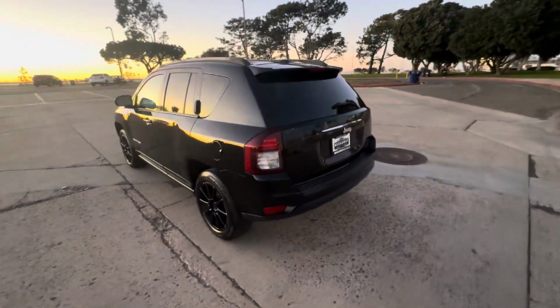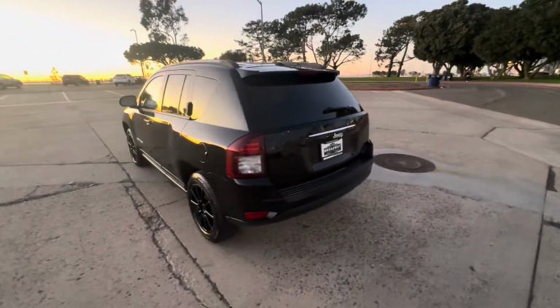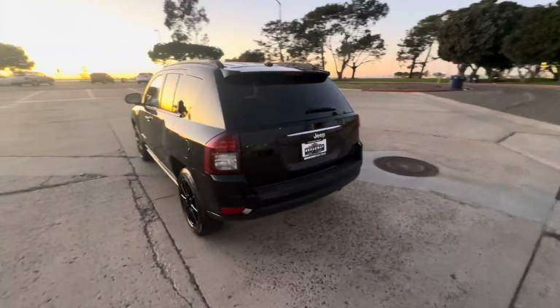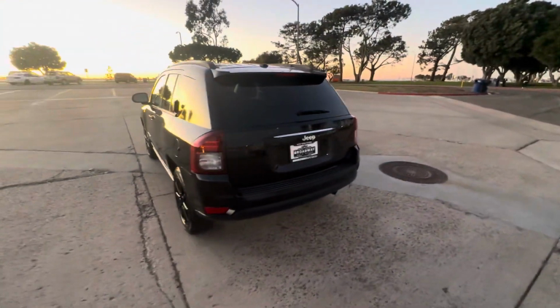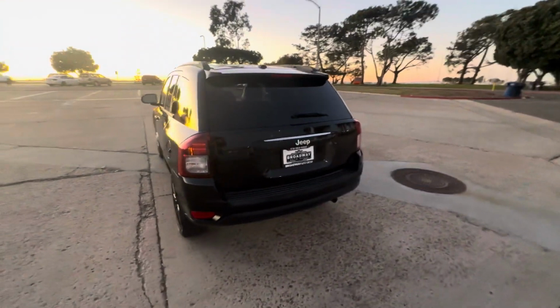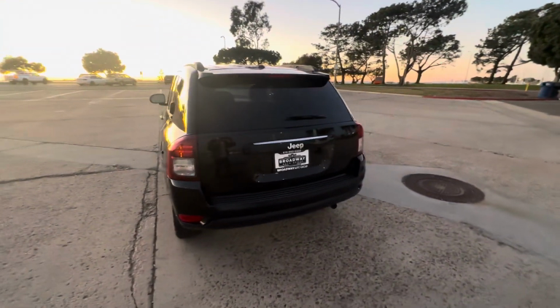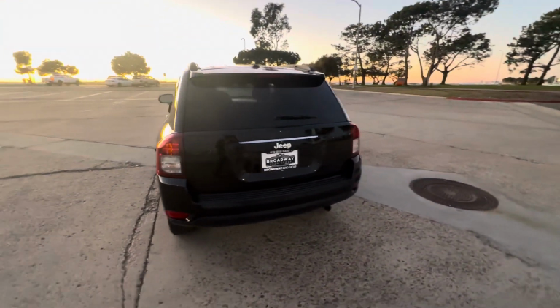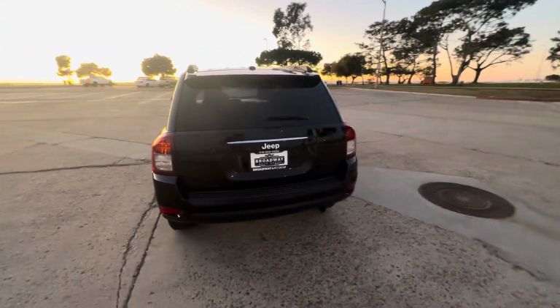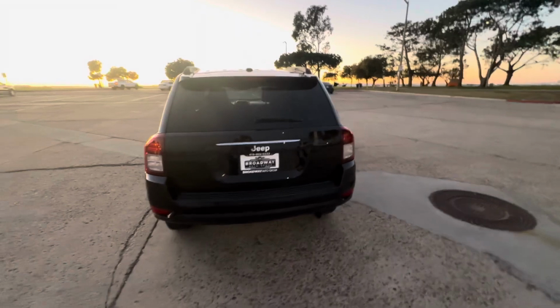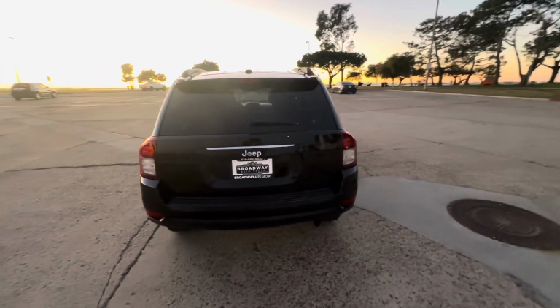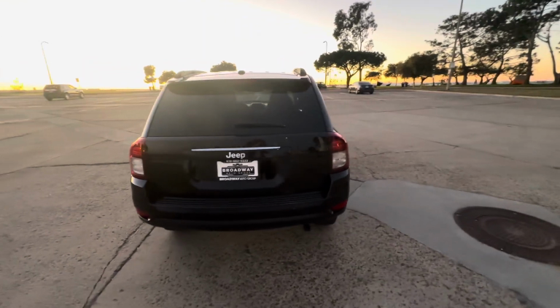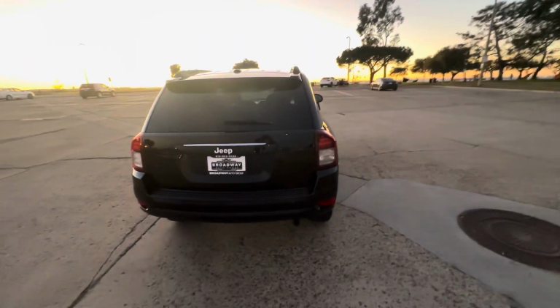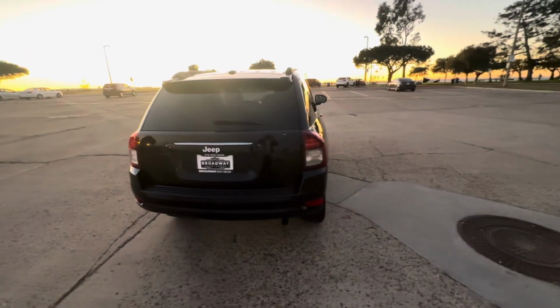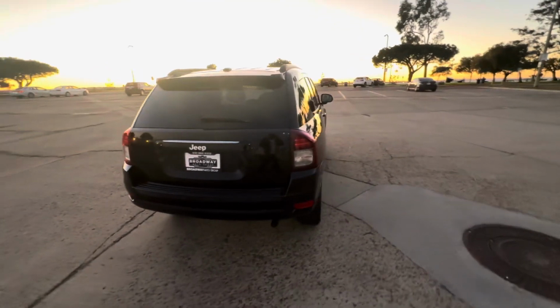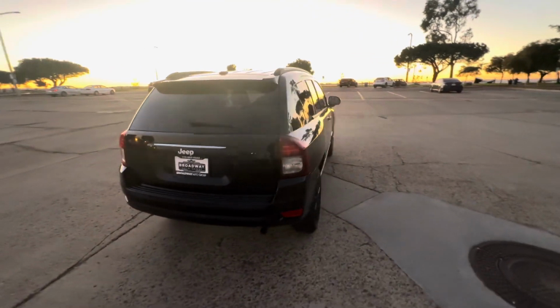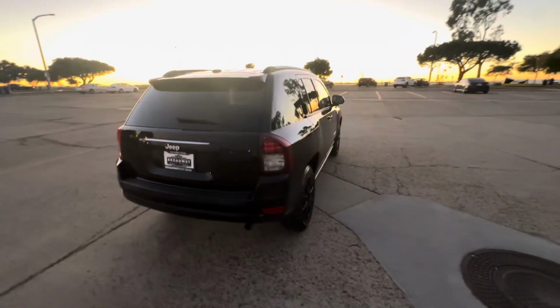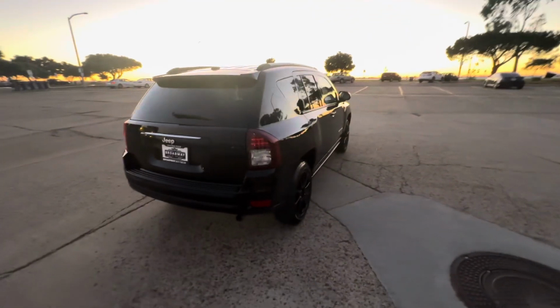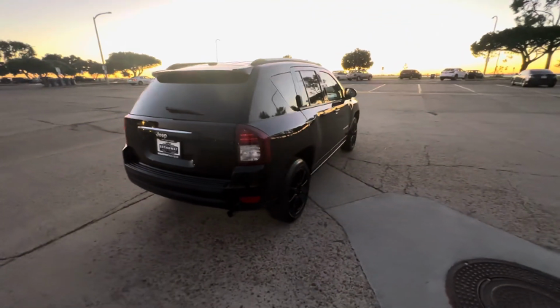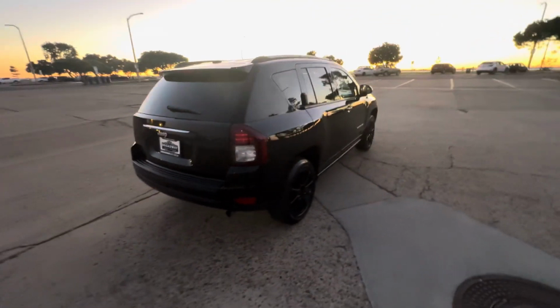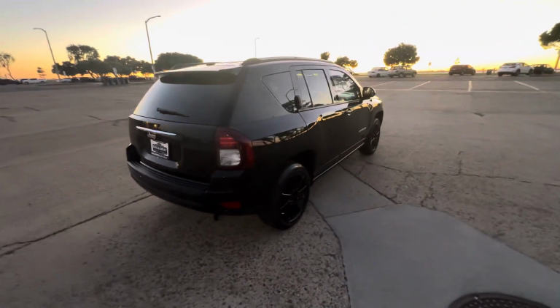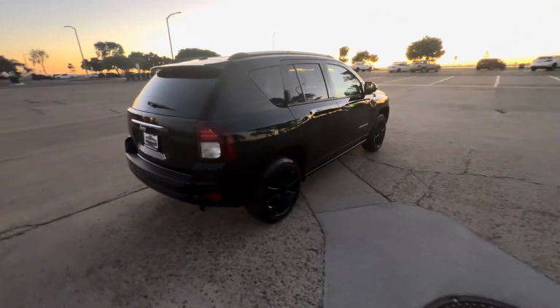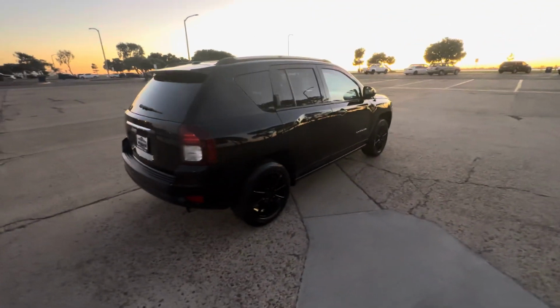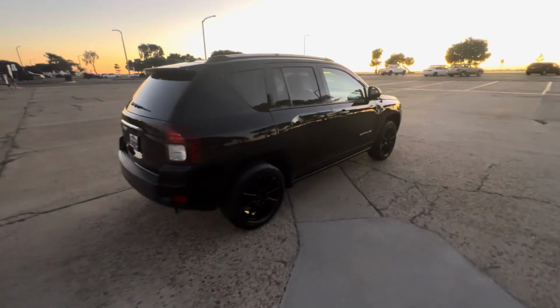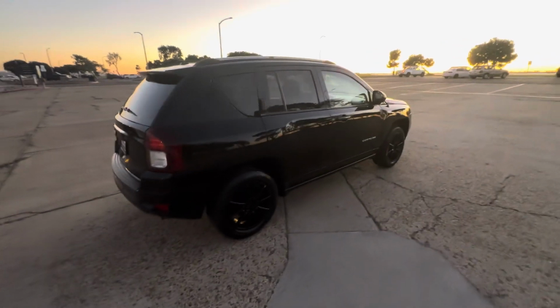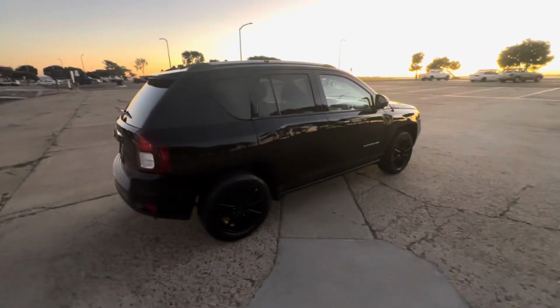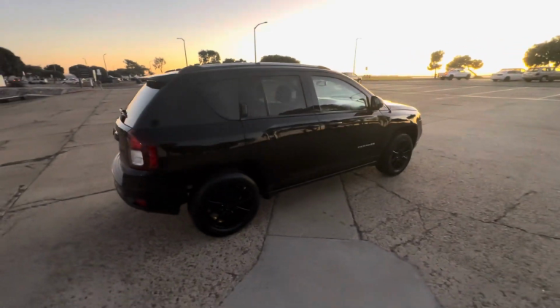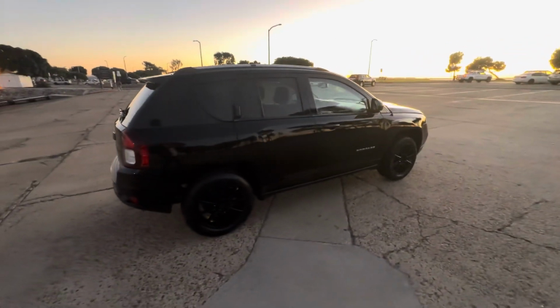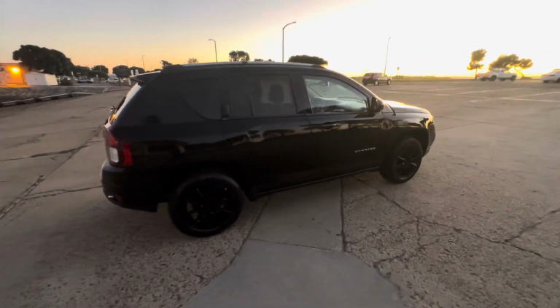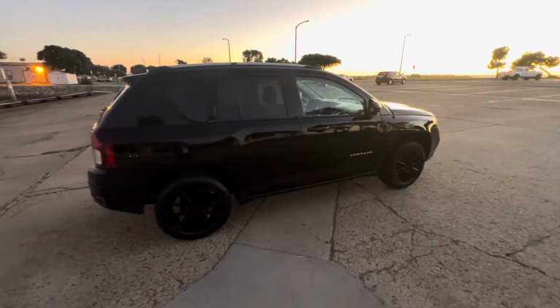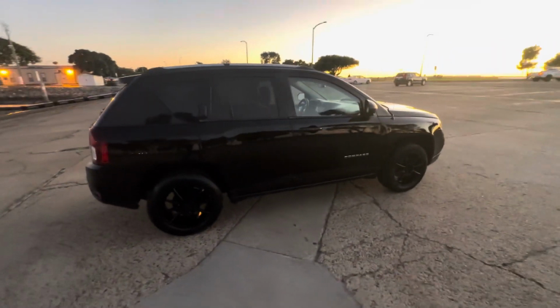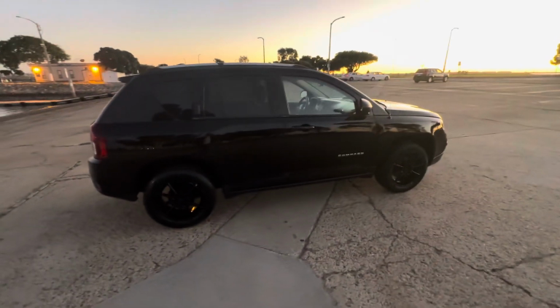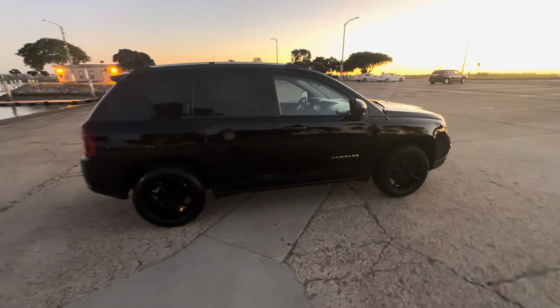It only has 90,000 miles on it, which is amazing. It has nice black wheels on it, black interior, black exterior, passing smog certificate in hand, power windows, locks, and mirrors.